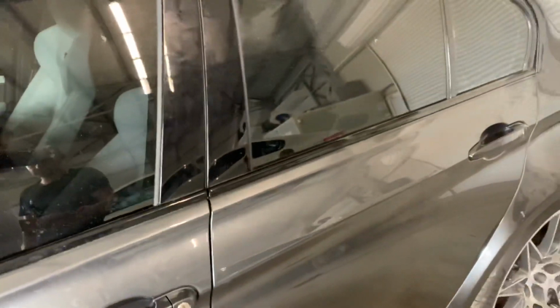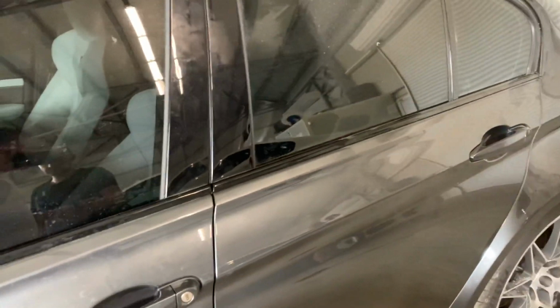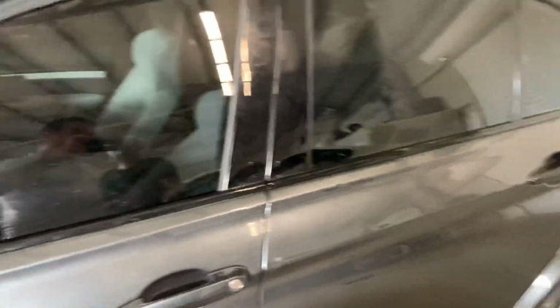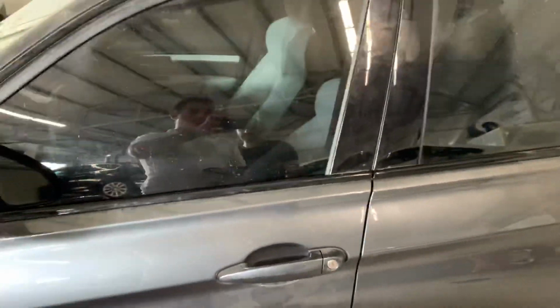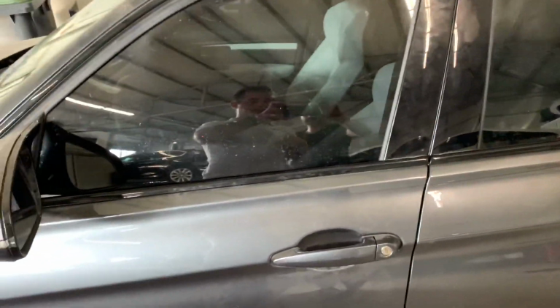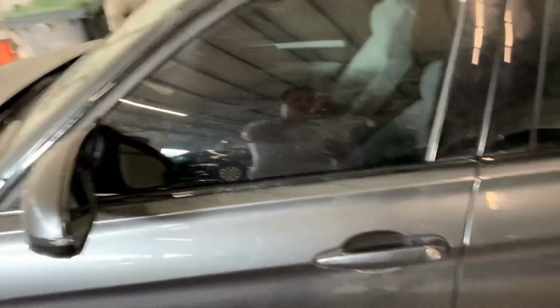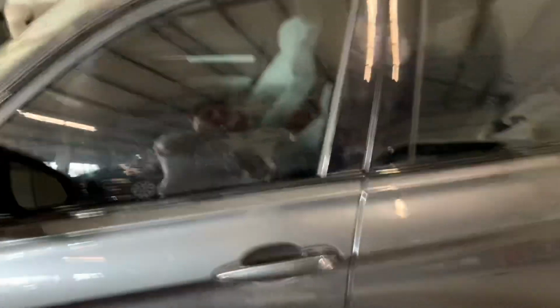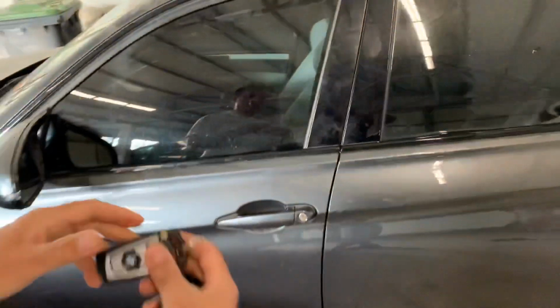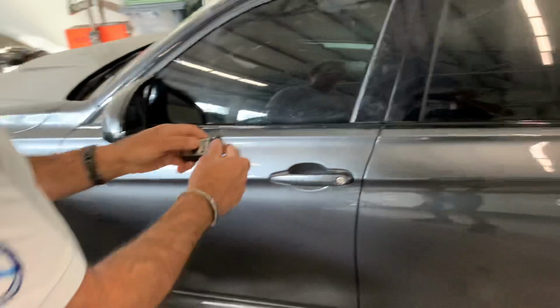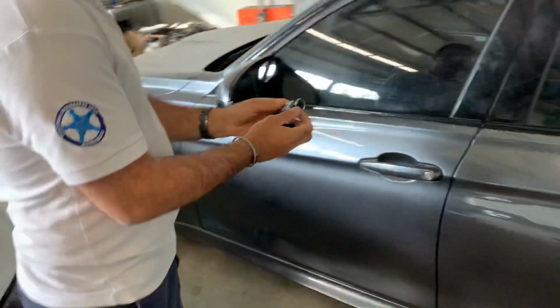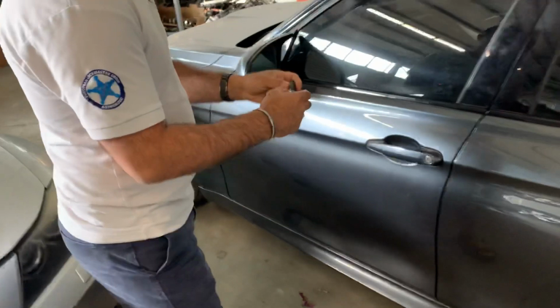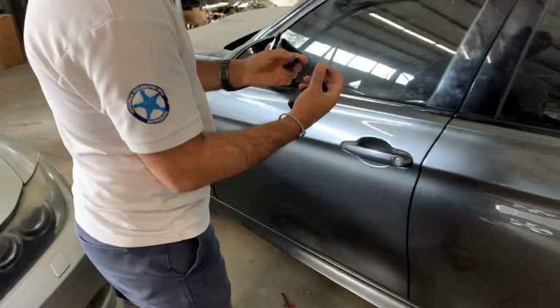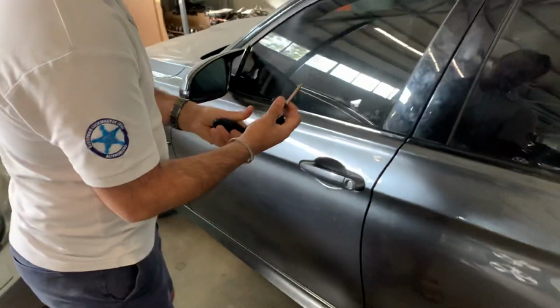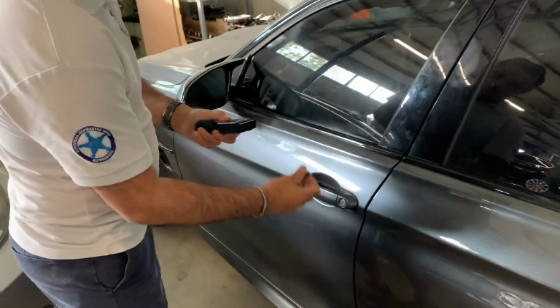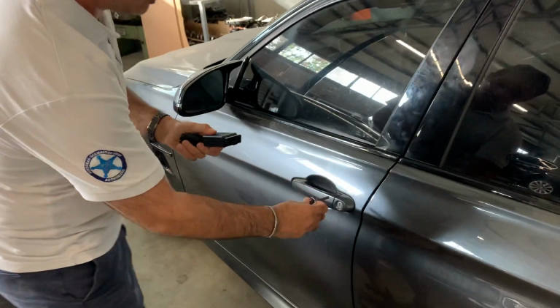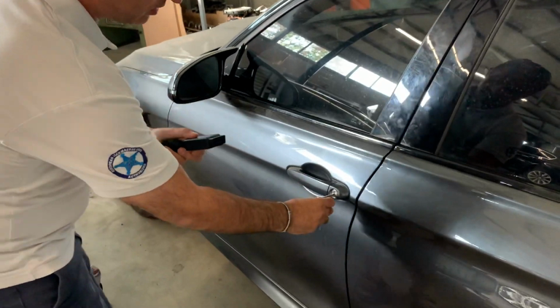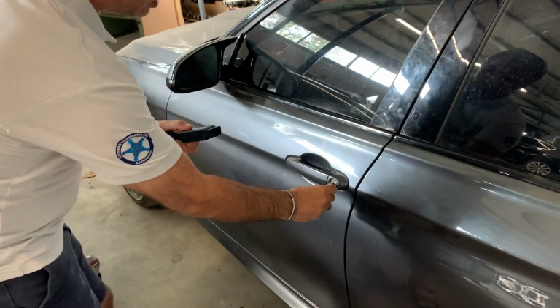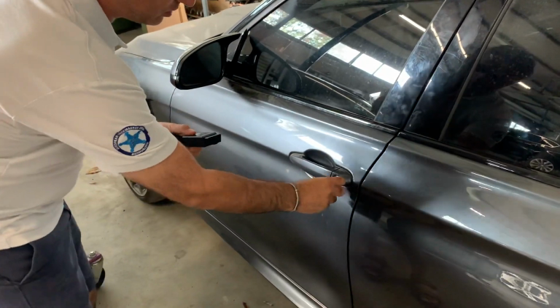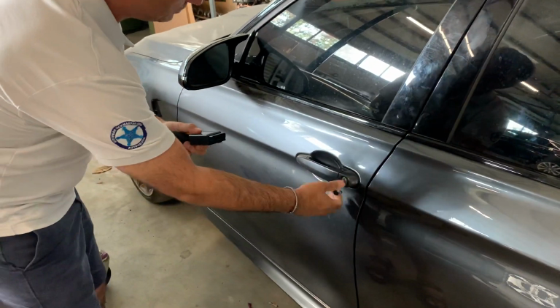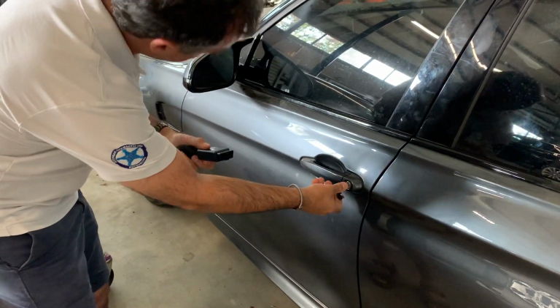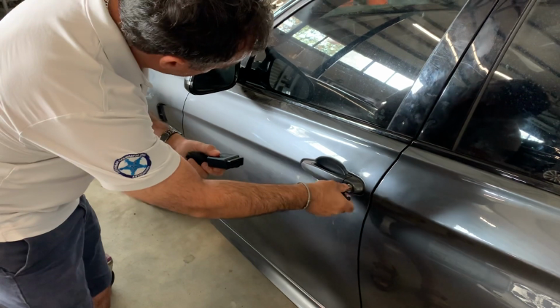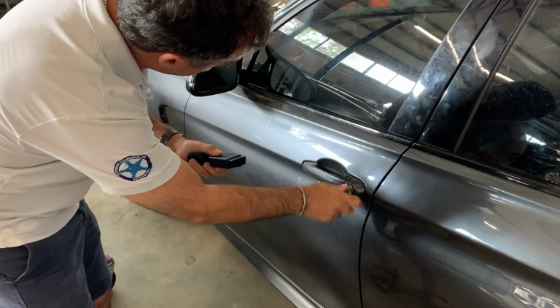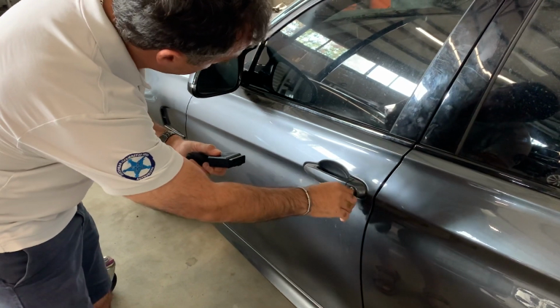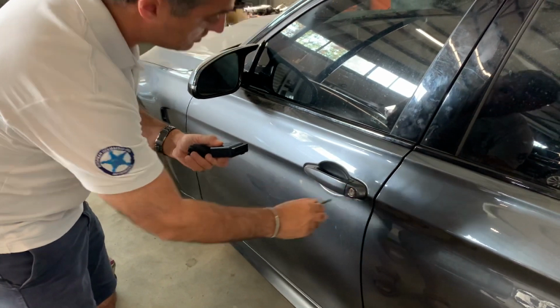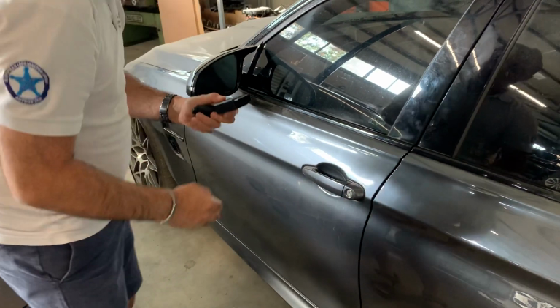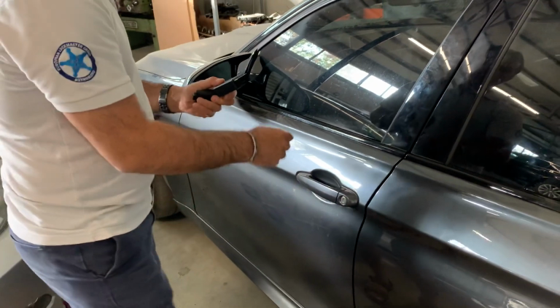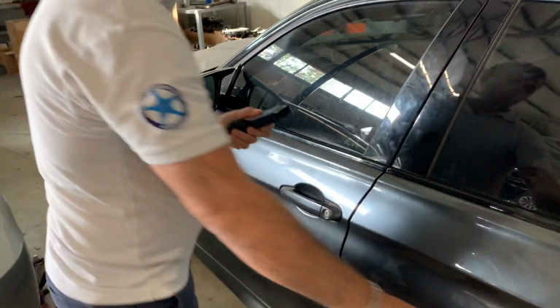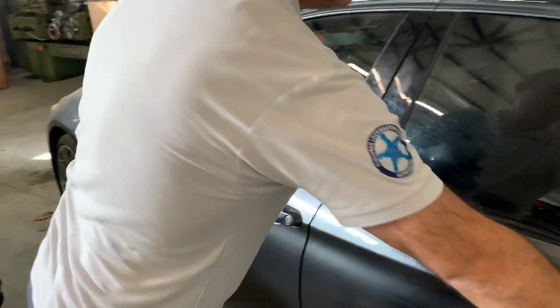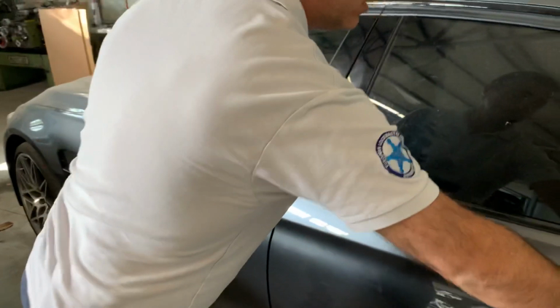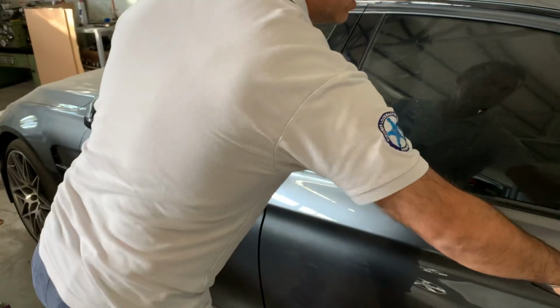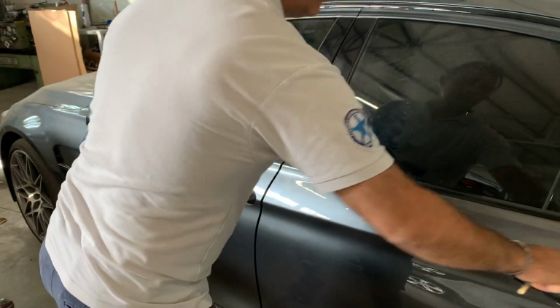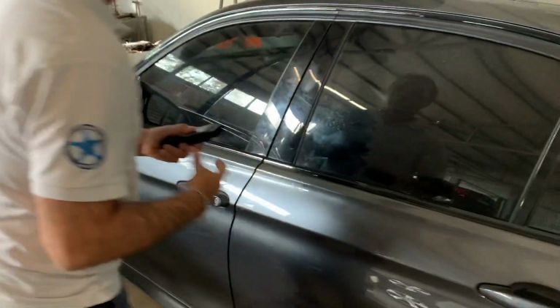We're going to take the metal key now and we're going to open only the driver's door. See, this door is open now. The door is closed.